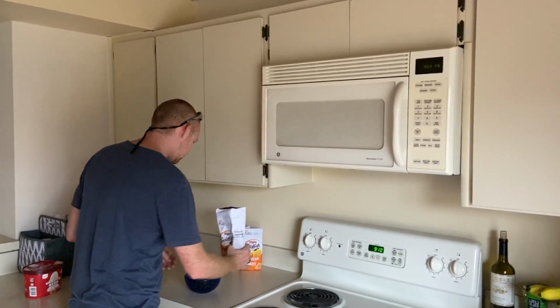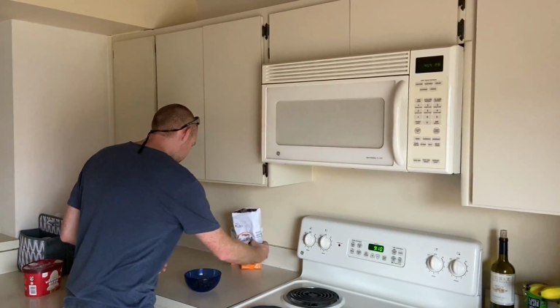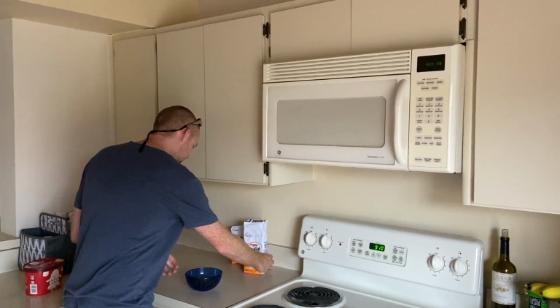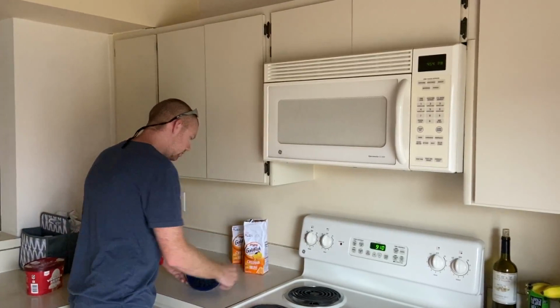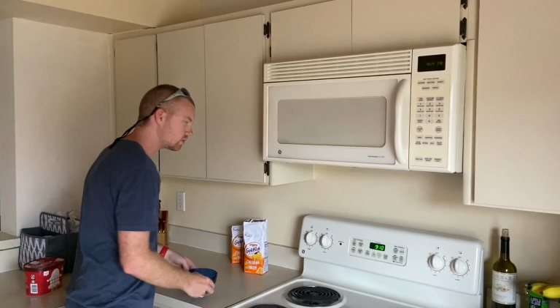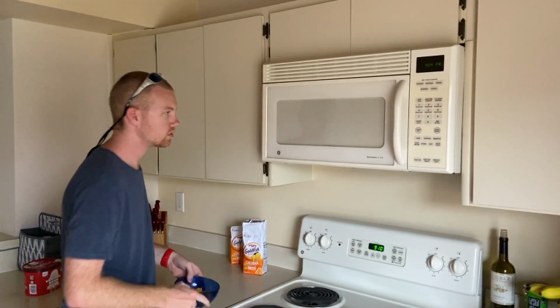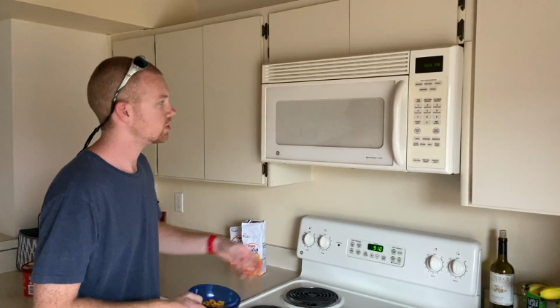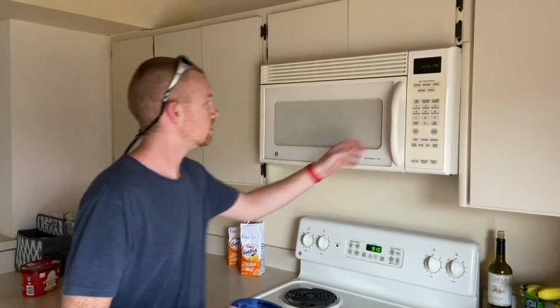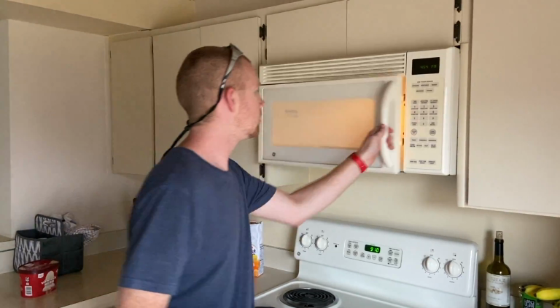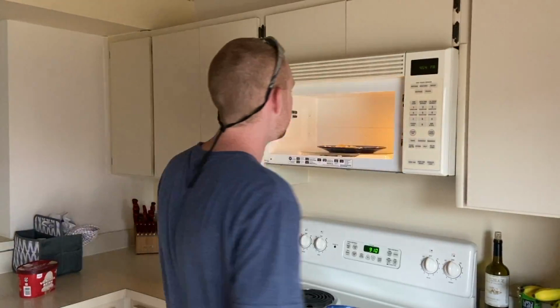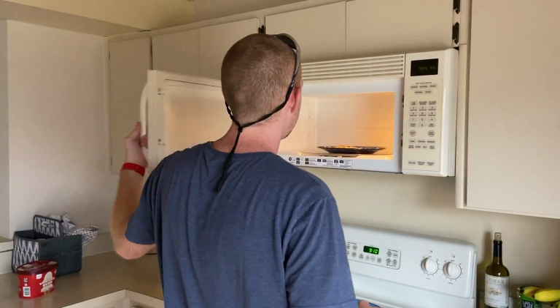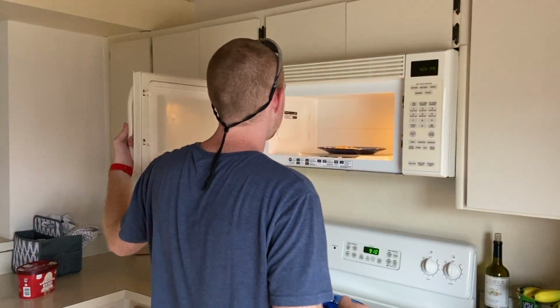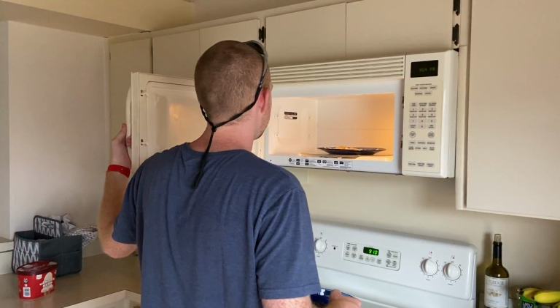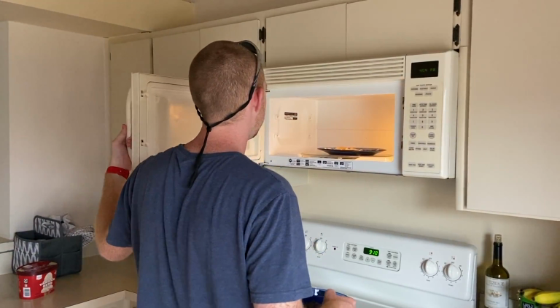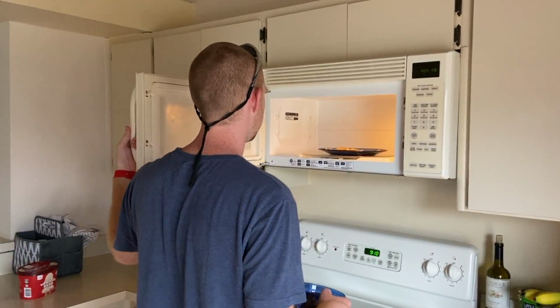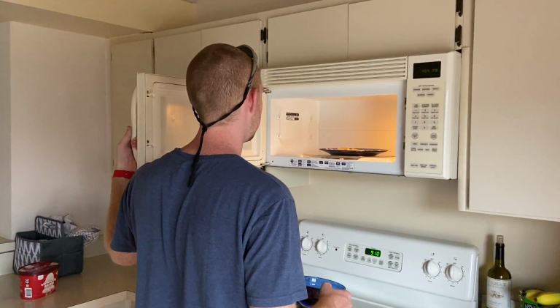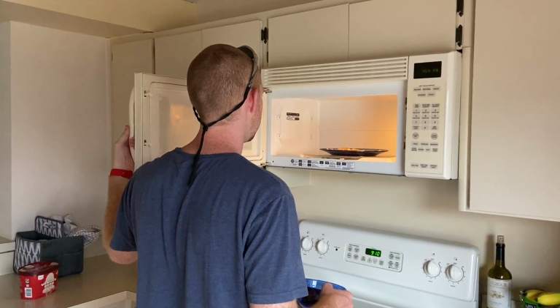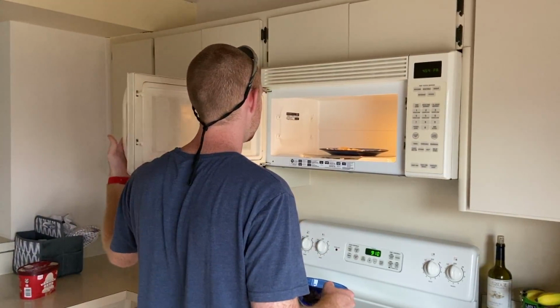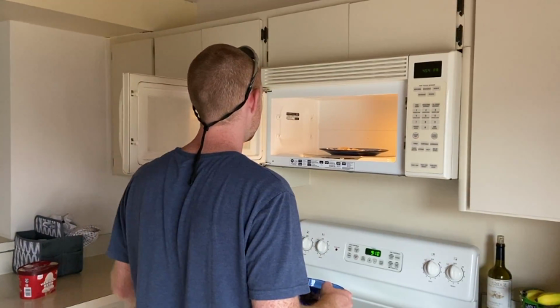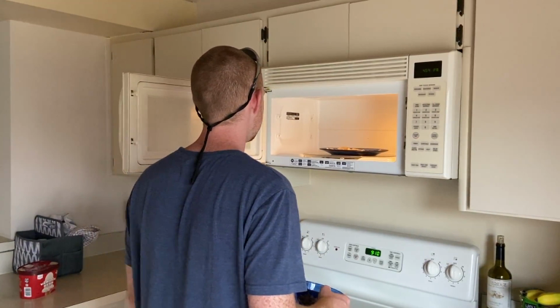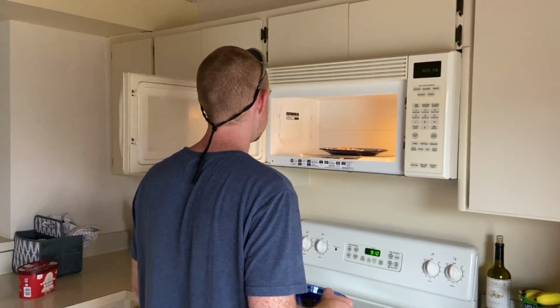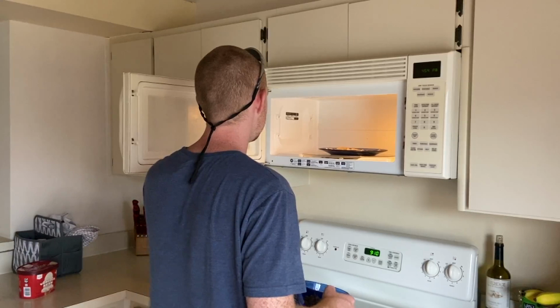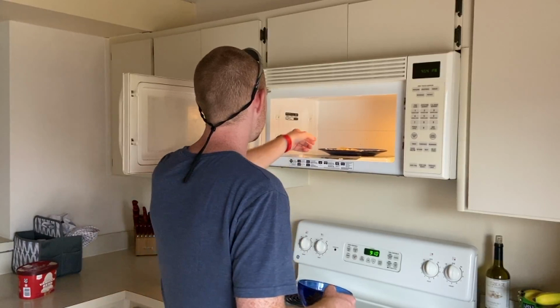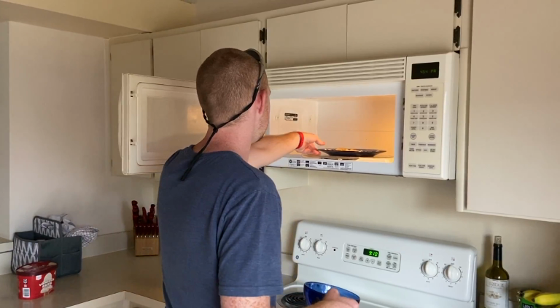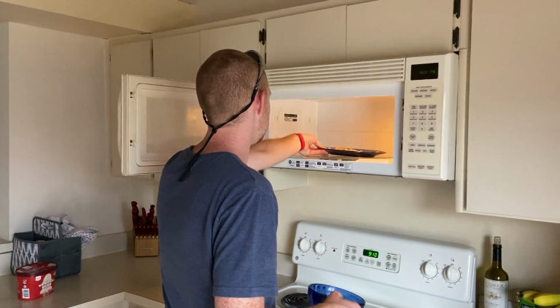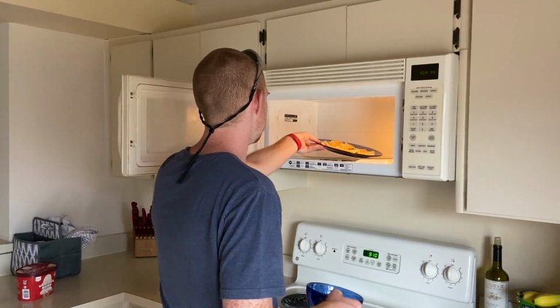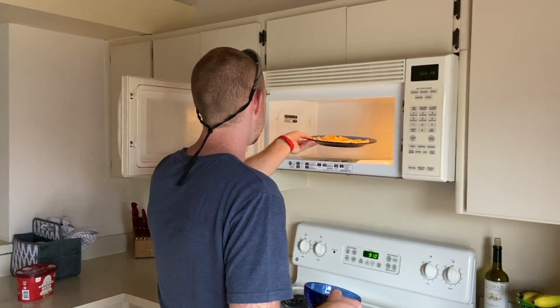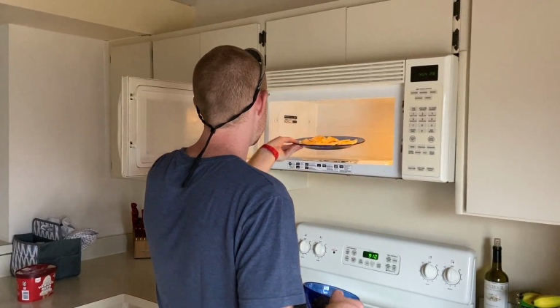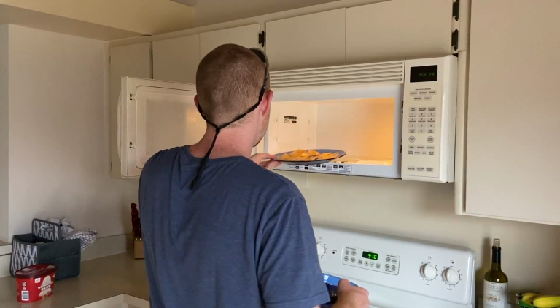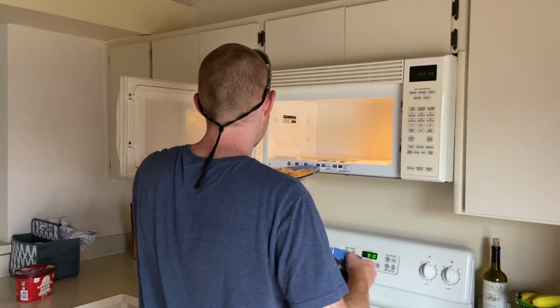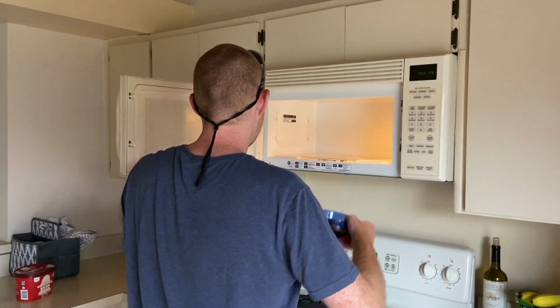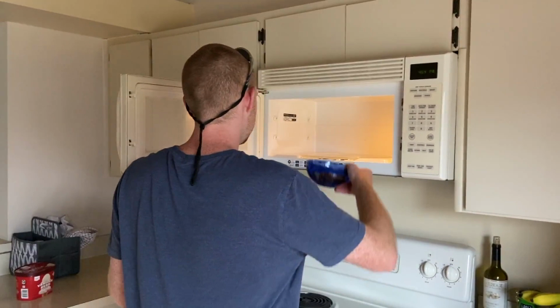Step 7 is opening up the microwave to put something else in in the morning, just to realize that you've left the nachos in overnight.